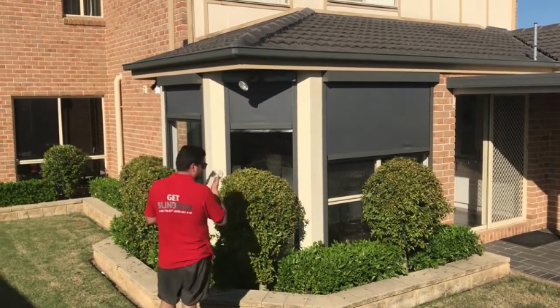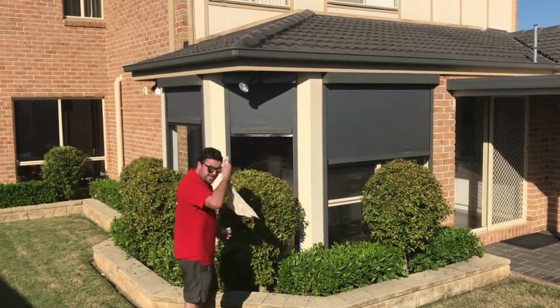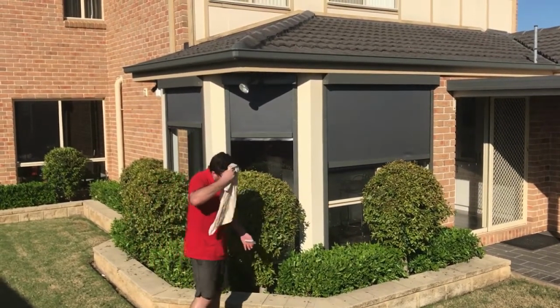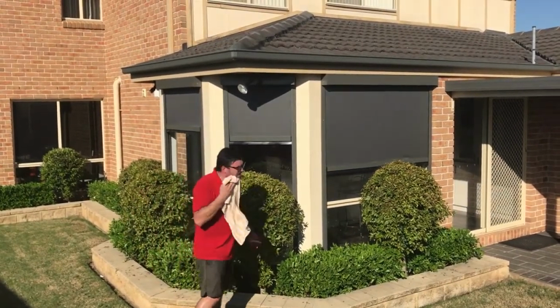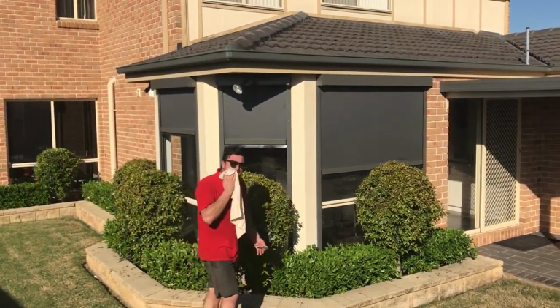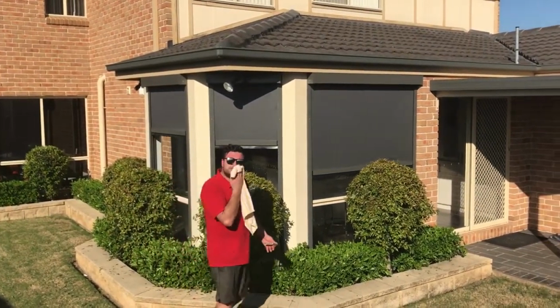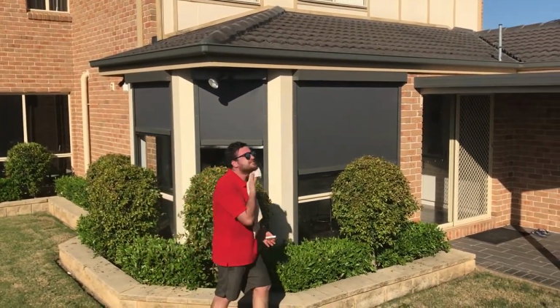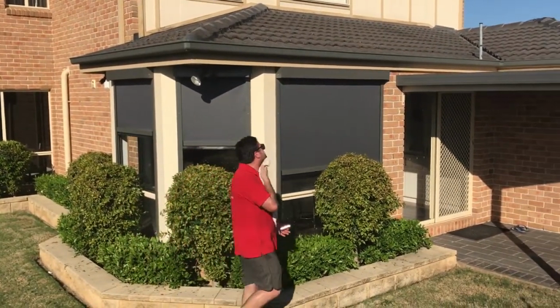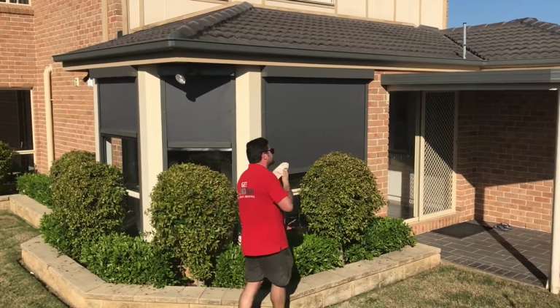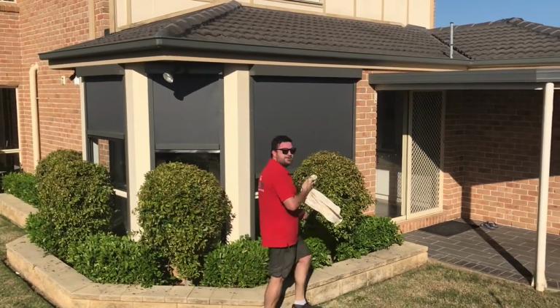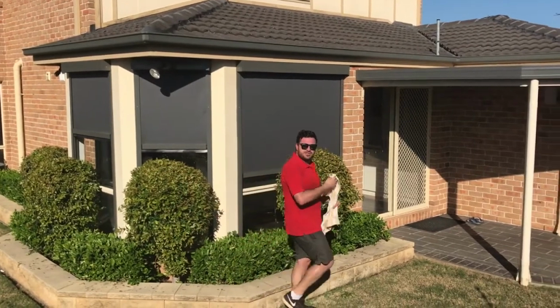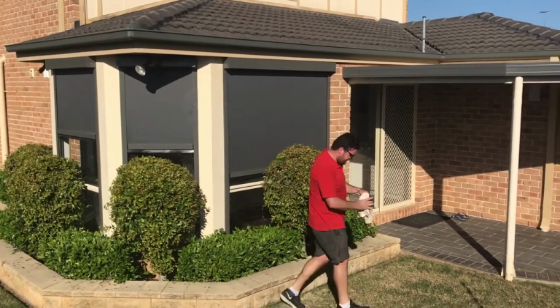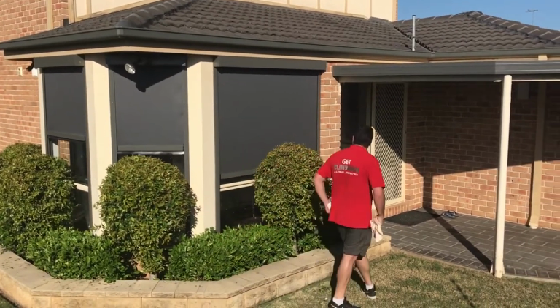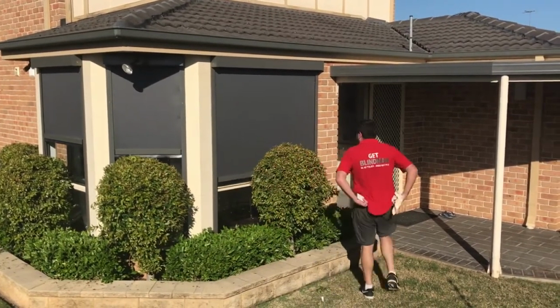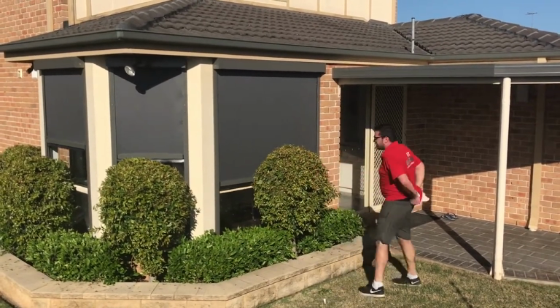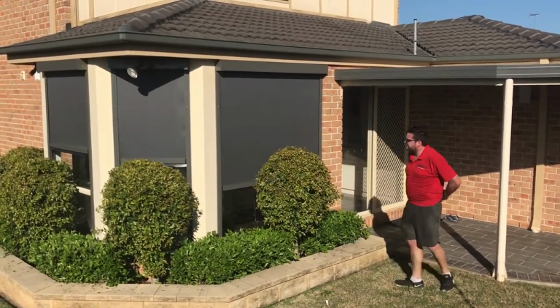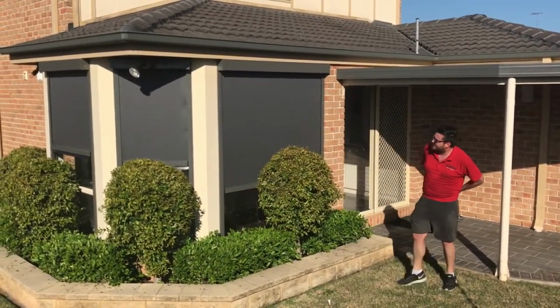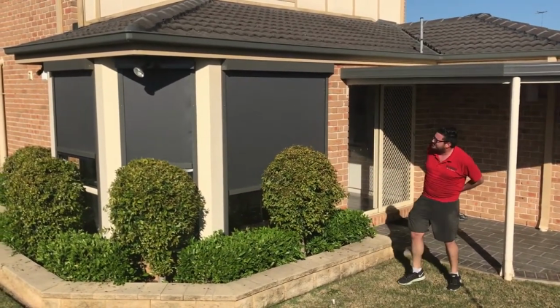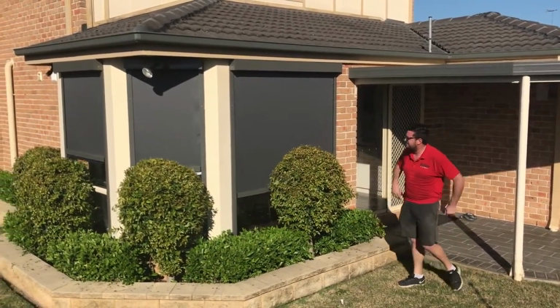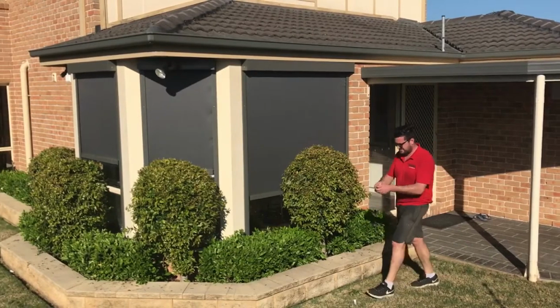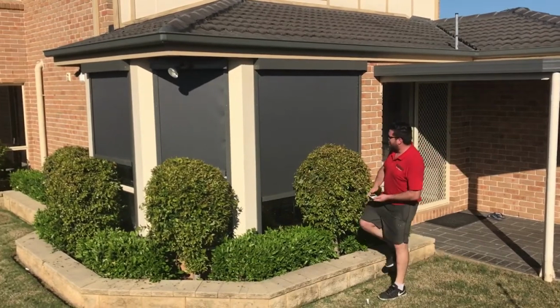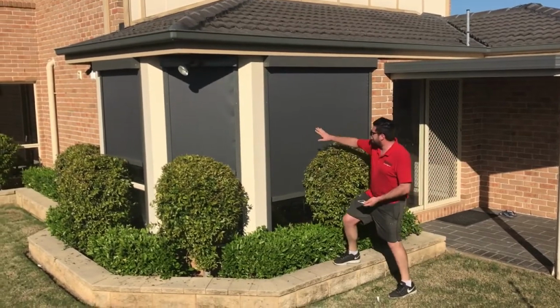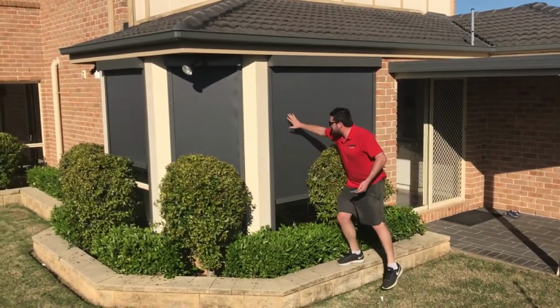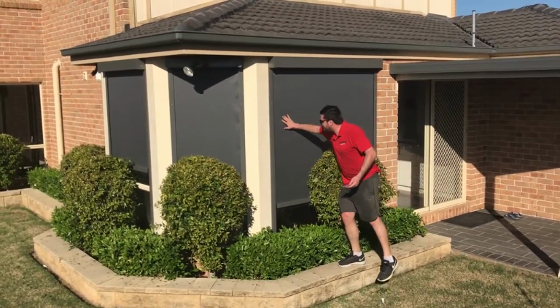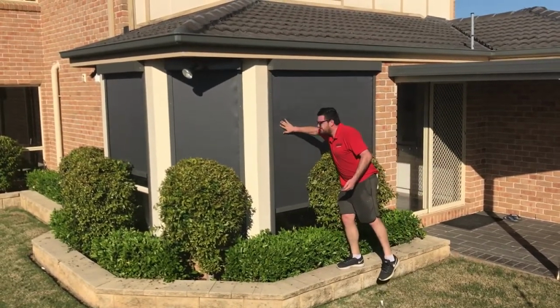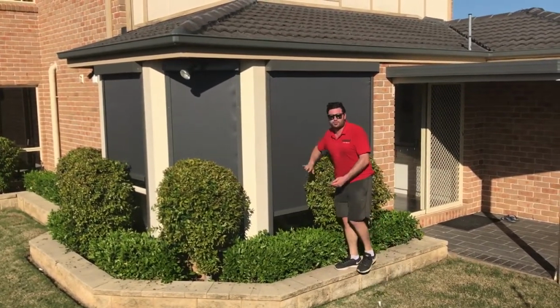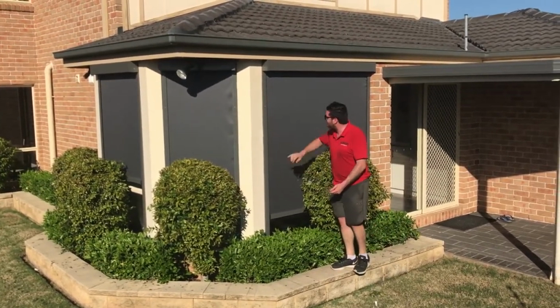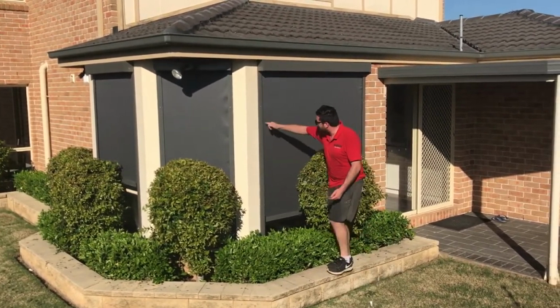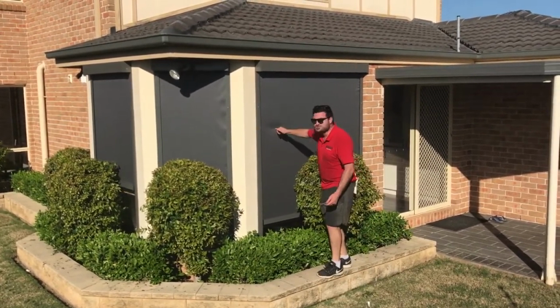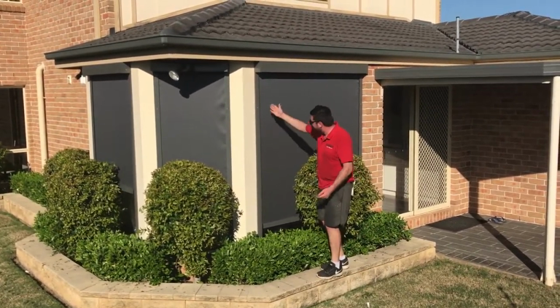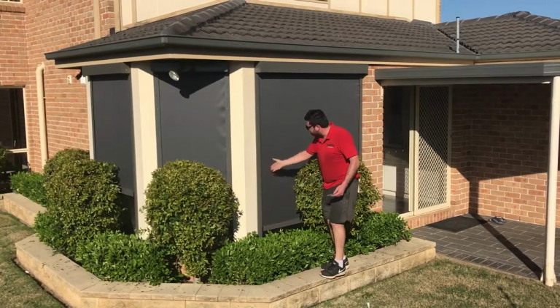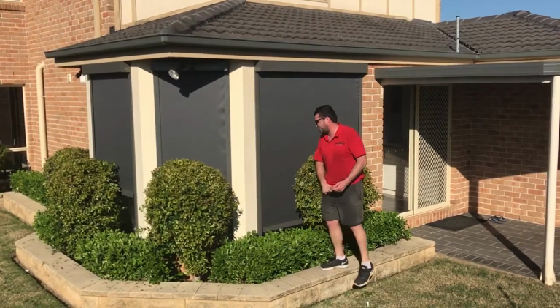It's a hot day, about 38 degrees to be exact, so it's got to stay nice and fresh for the video. As you can see we've got a nice mesh material. This one's called Moonlight, so it's got a black strand and a silver strand.